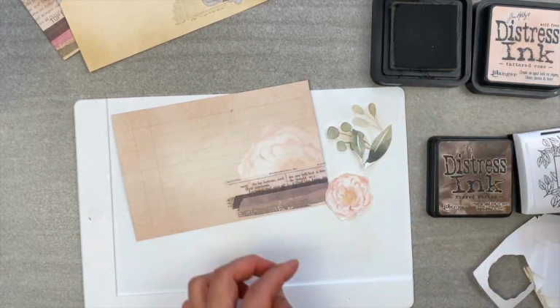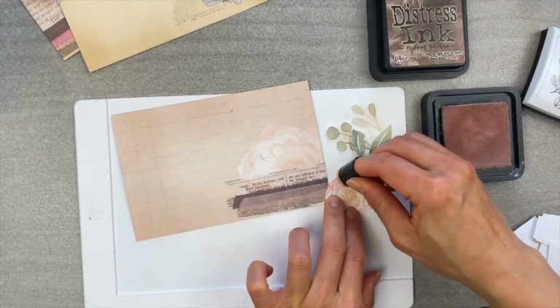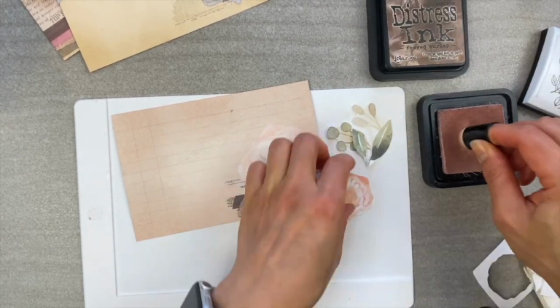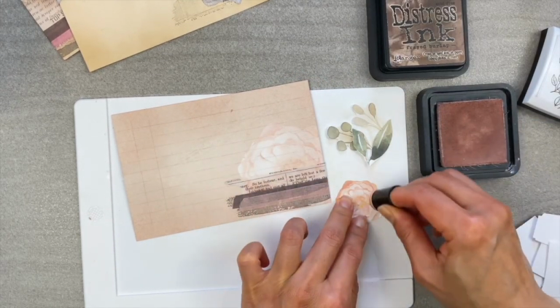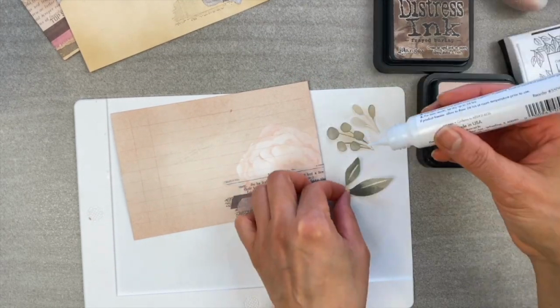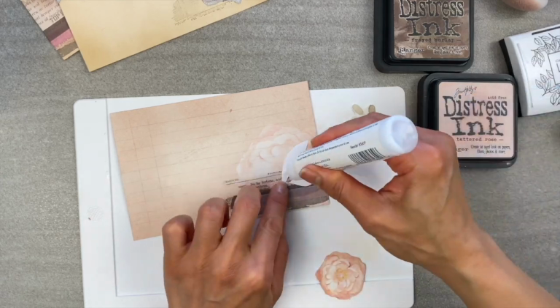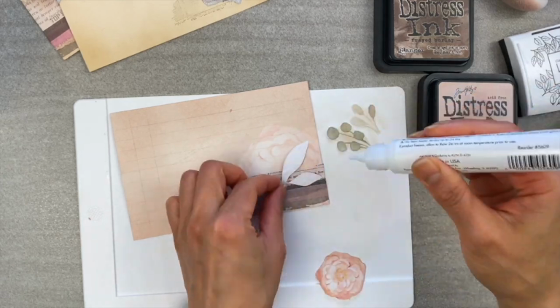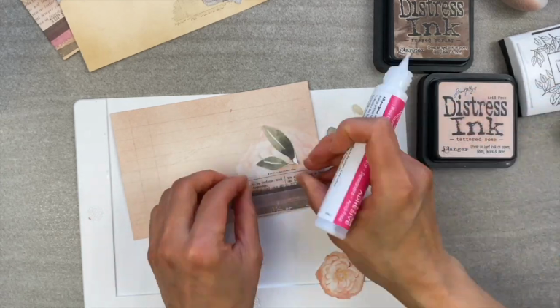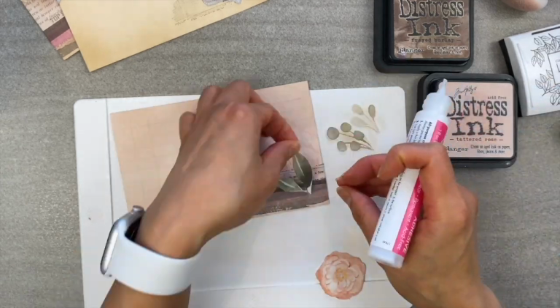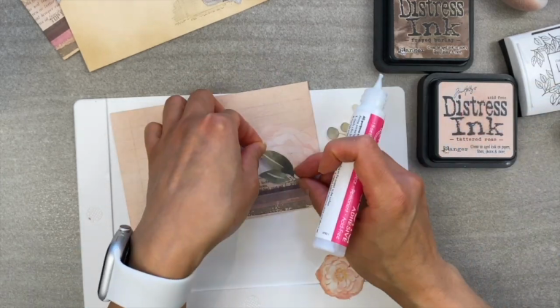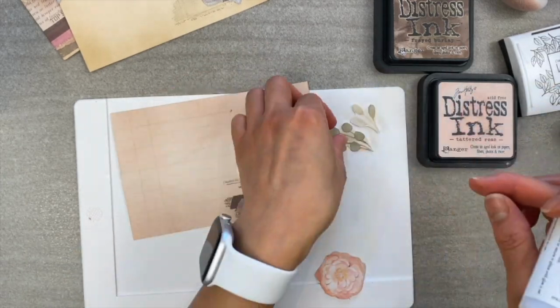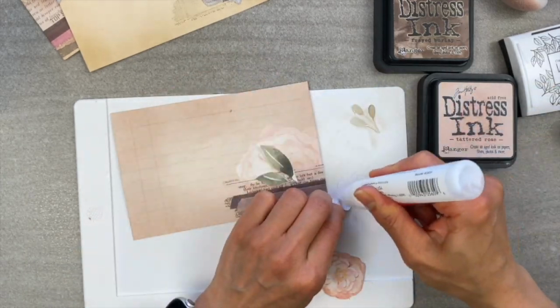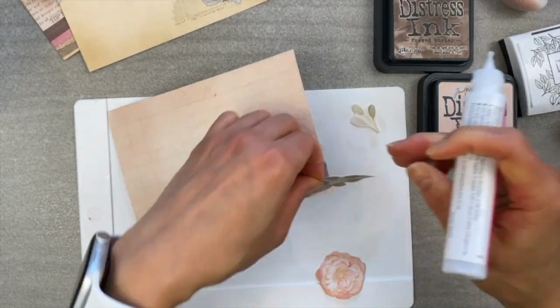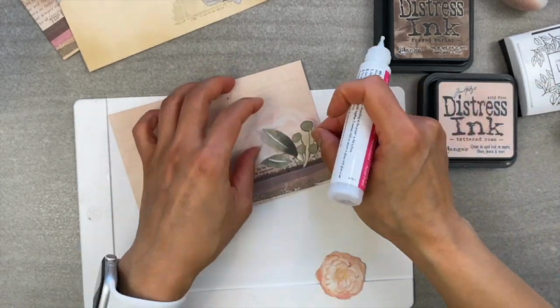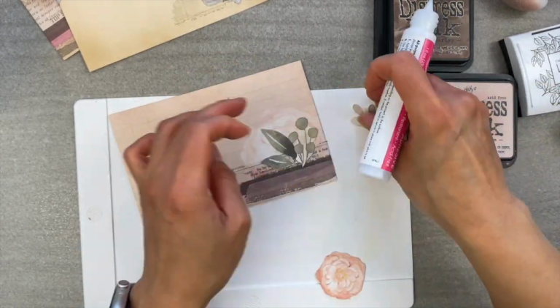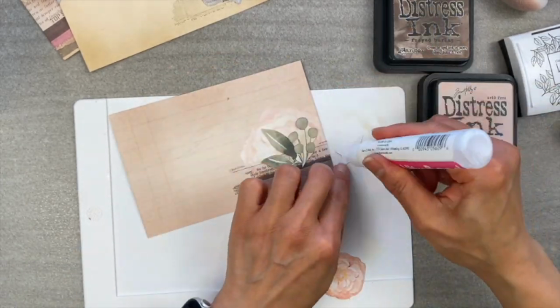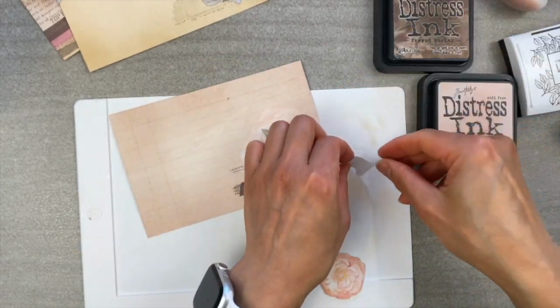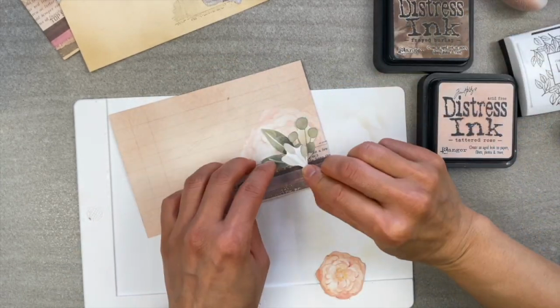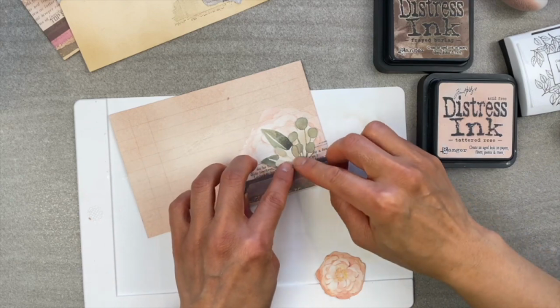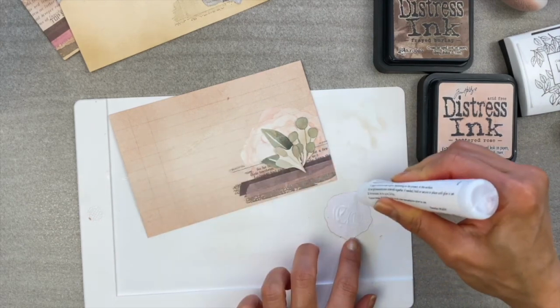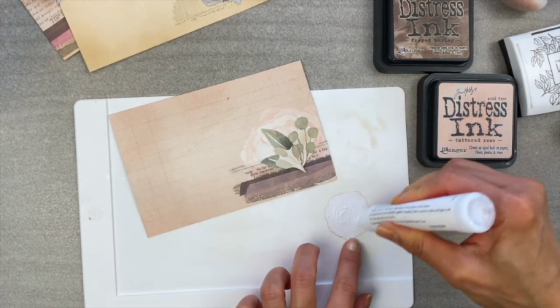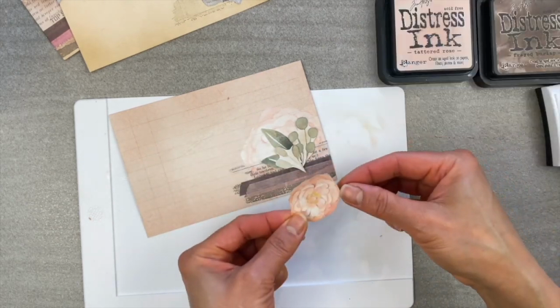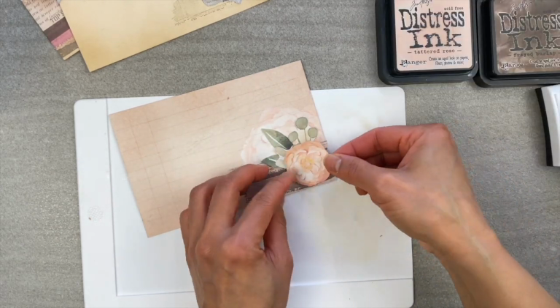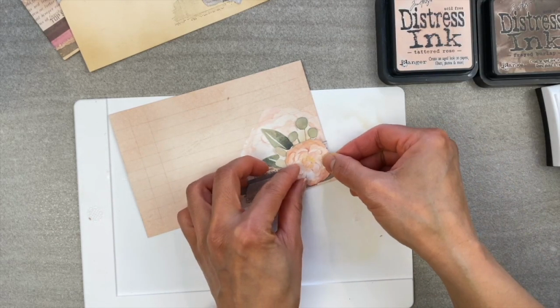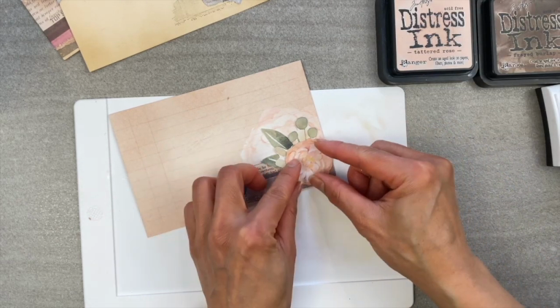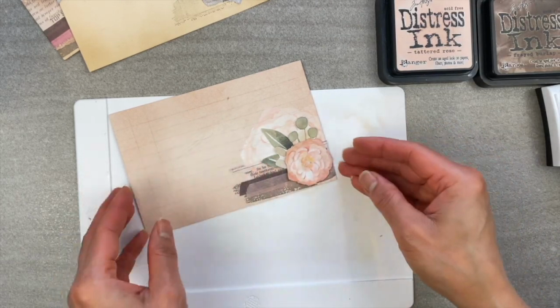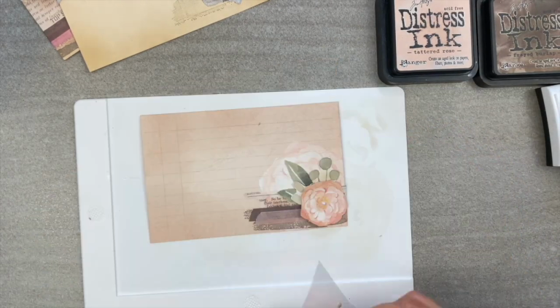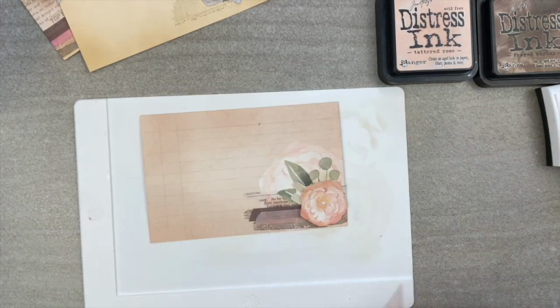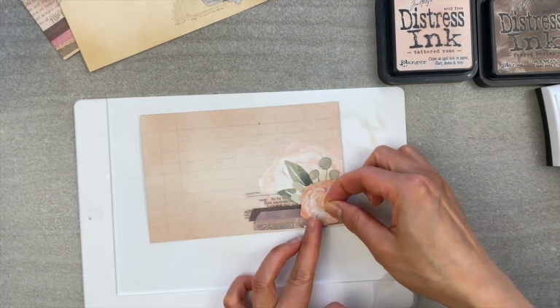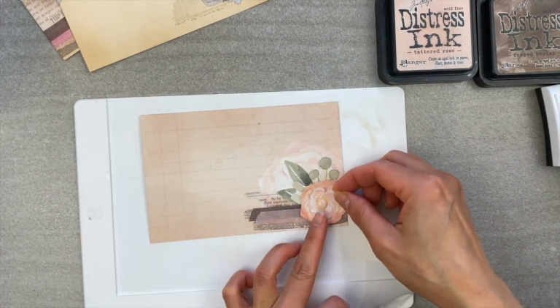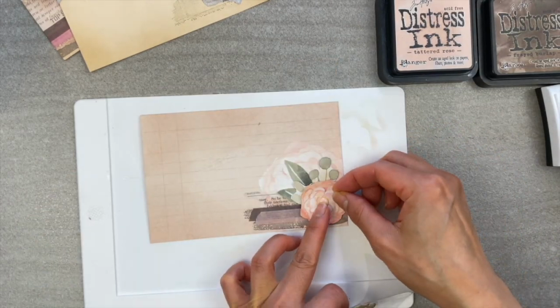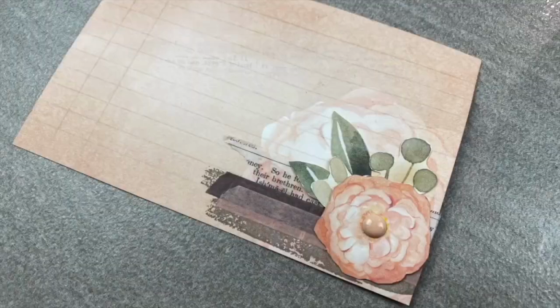I hope you enjoyed this video. If you want more quick tips and tricks to add to your scrapbooking and your creative projects, then make sure you check out these videos here. Take care and we'll see you in those videos, bye!